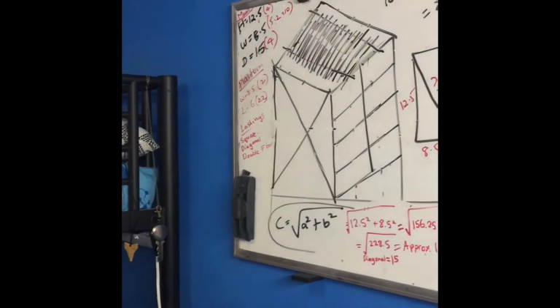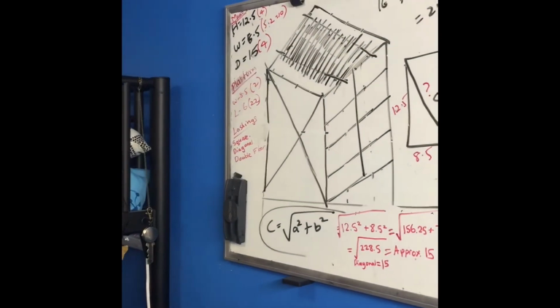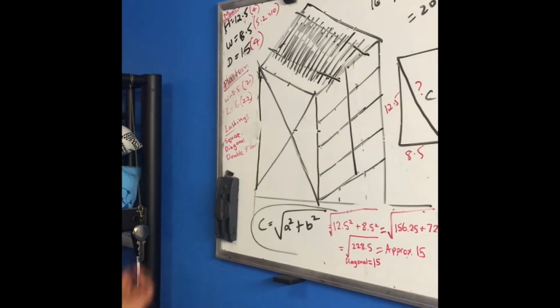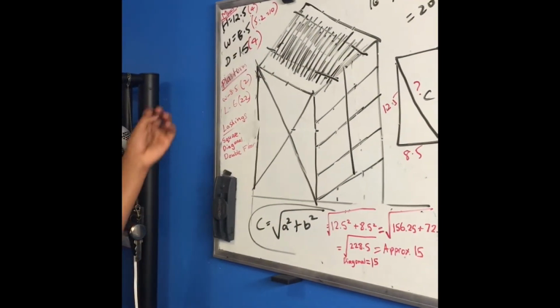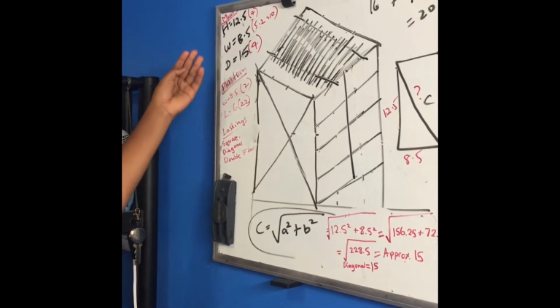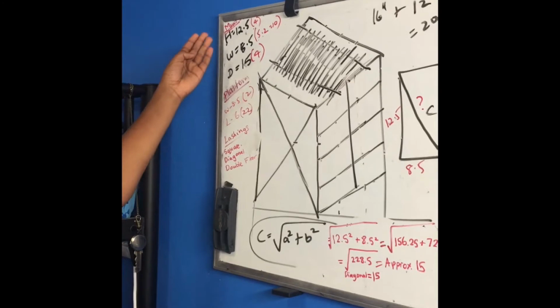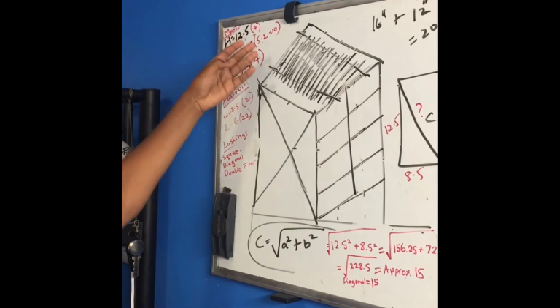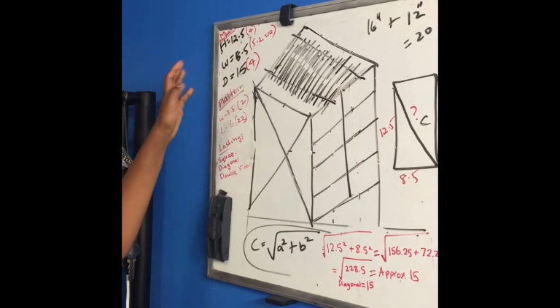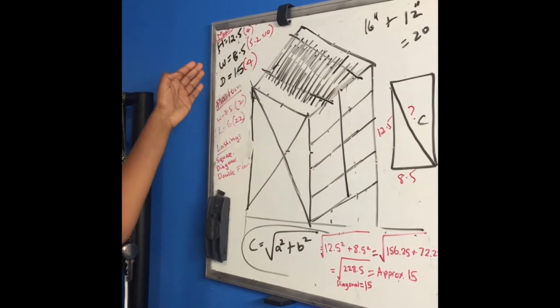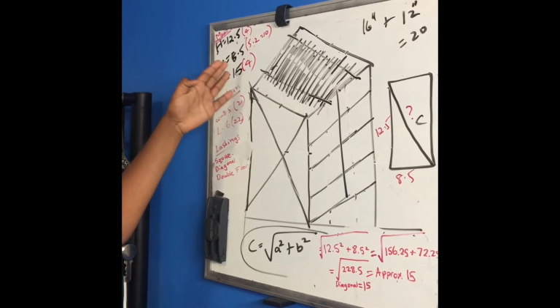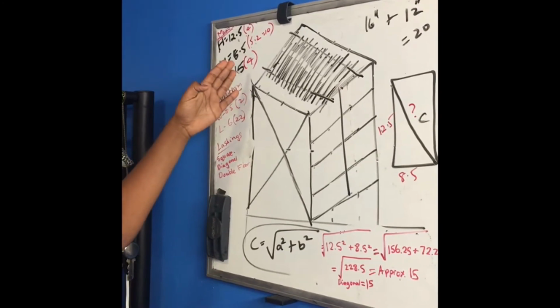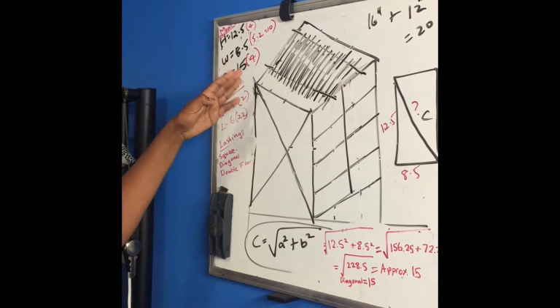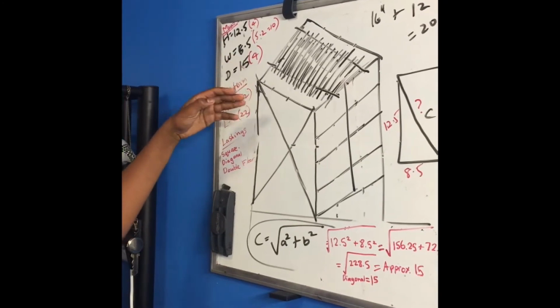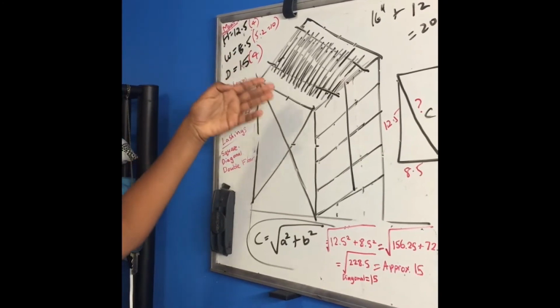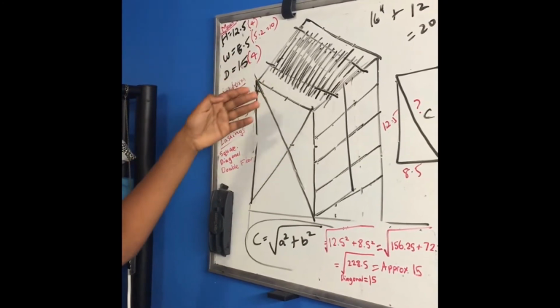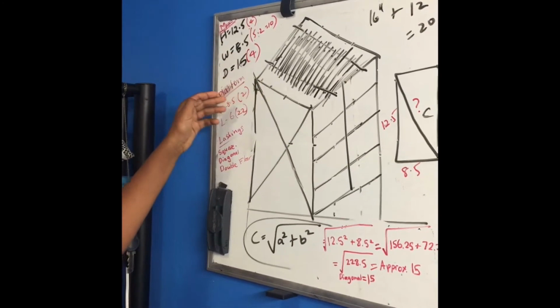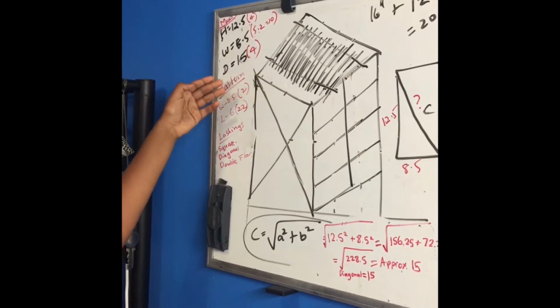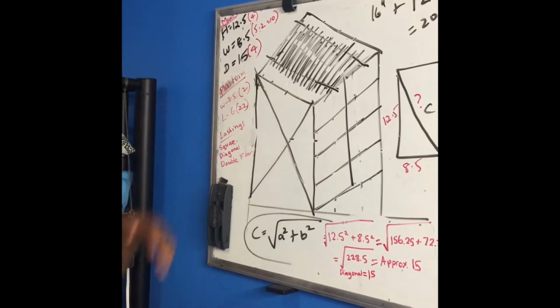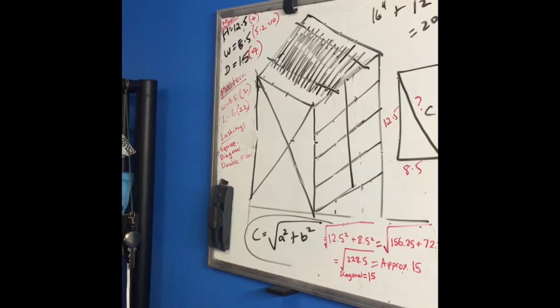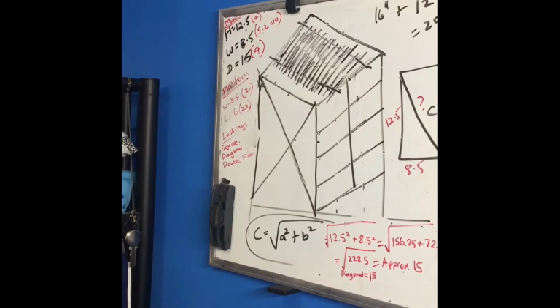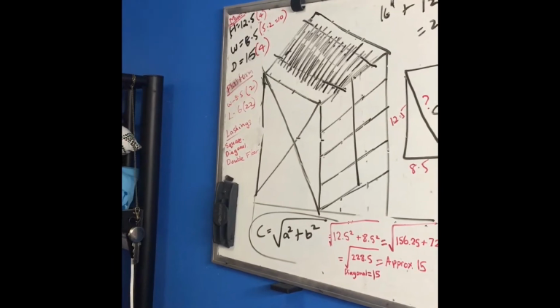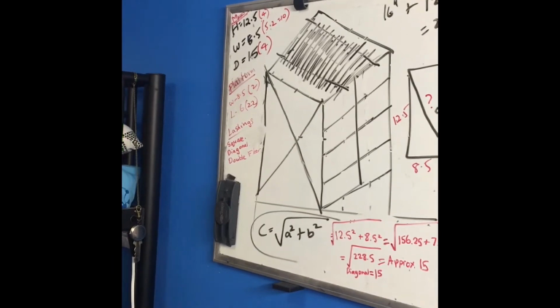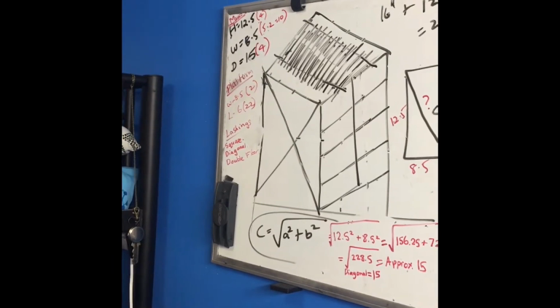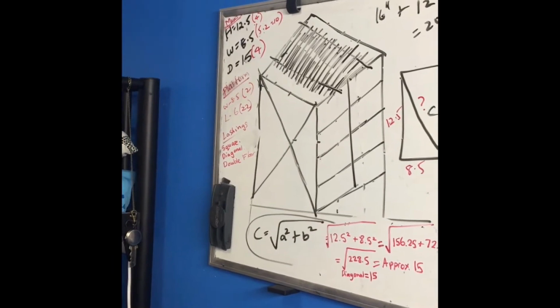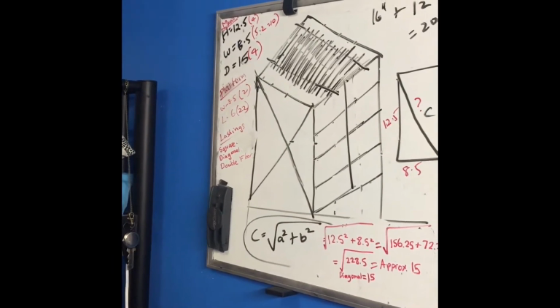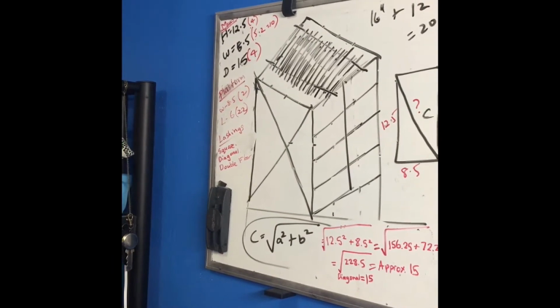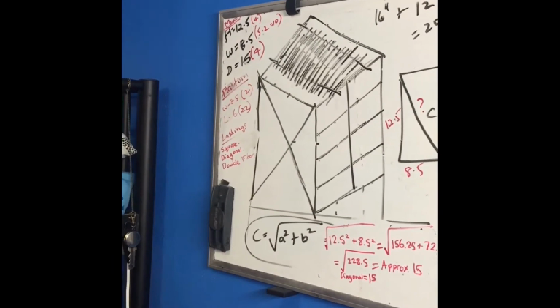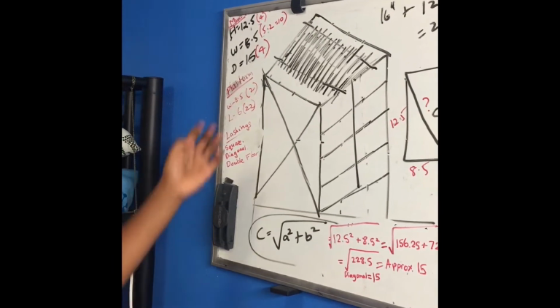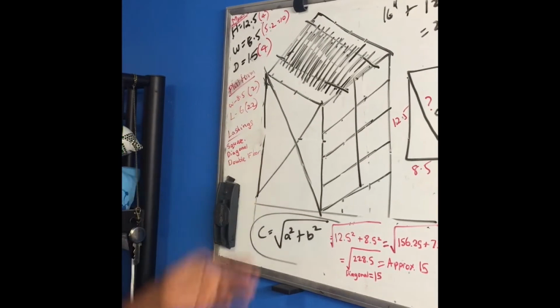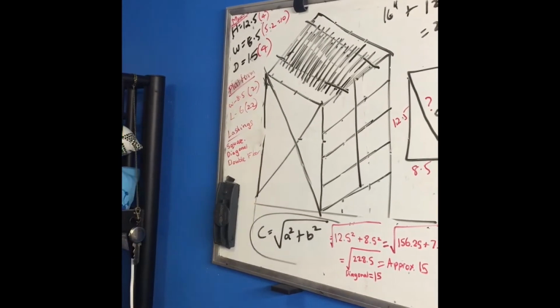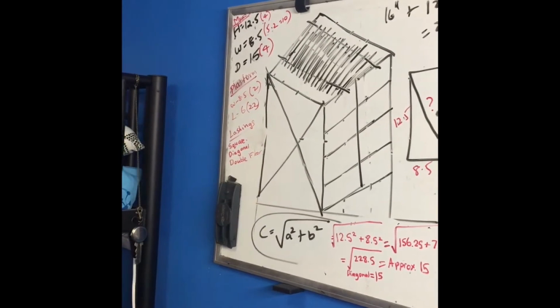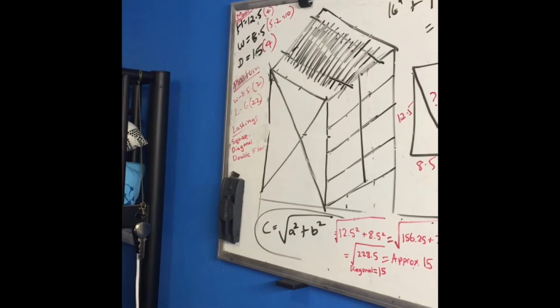This is what we think it's going to be. The main height is going to be 12.5 inches, and we're going to have 4 of them. The width is 8.5 inches, and we're going to have 10 of those. And the diagonal is going to be 15, which is 4.